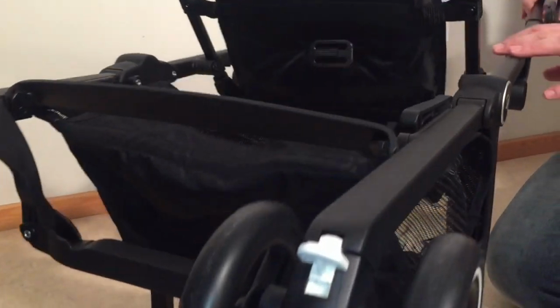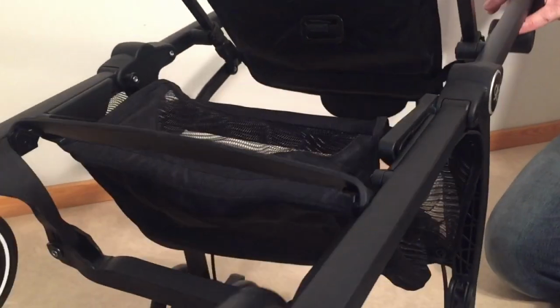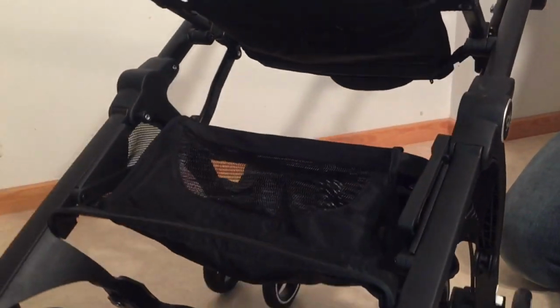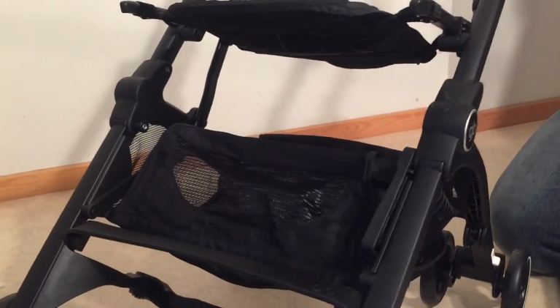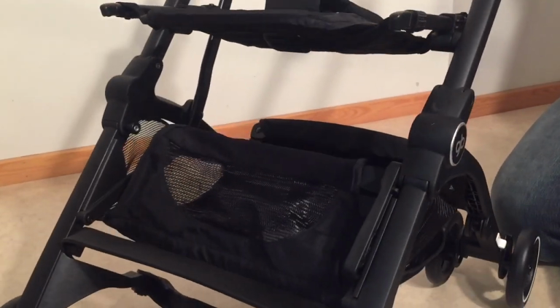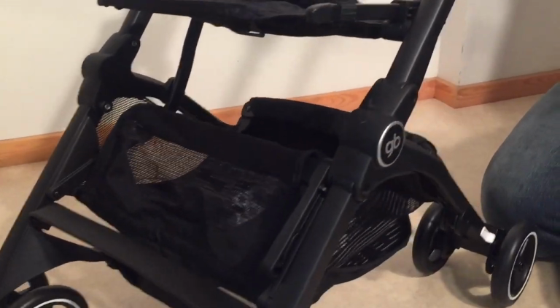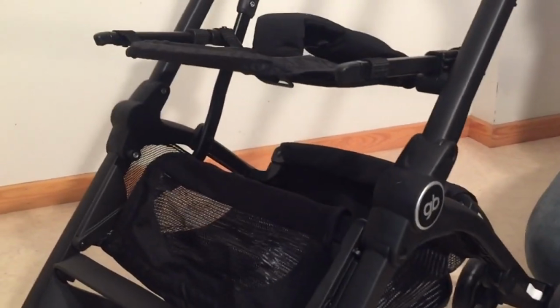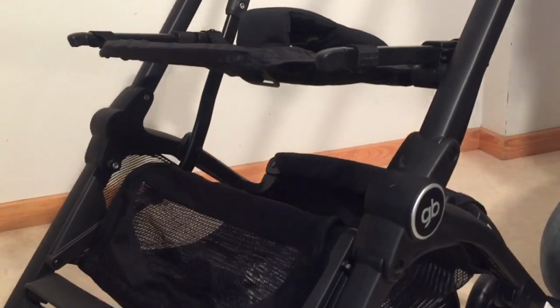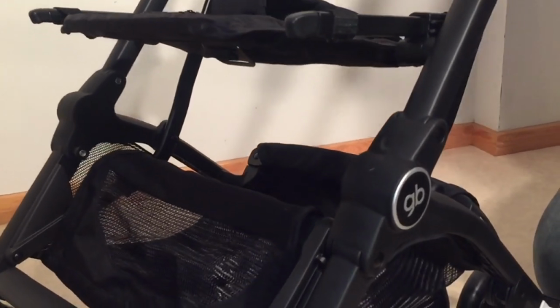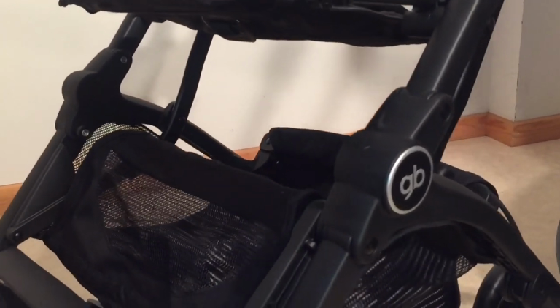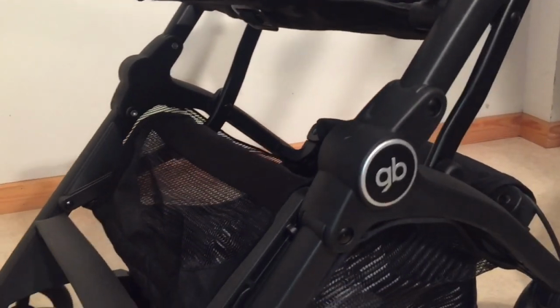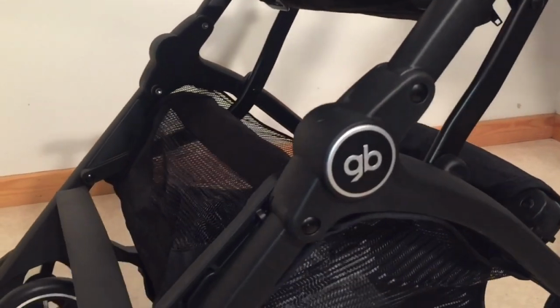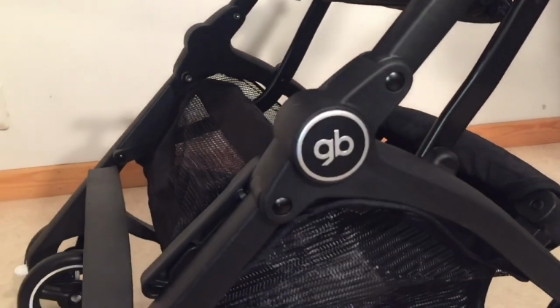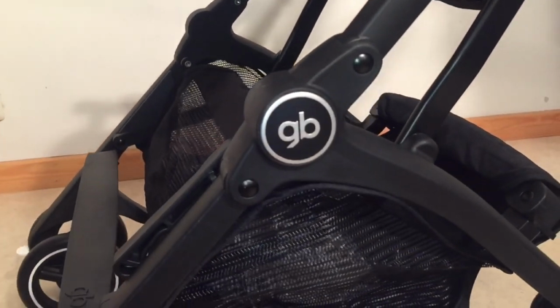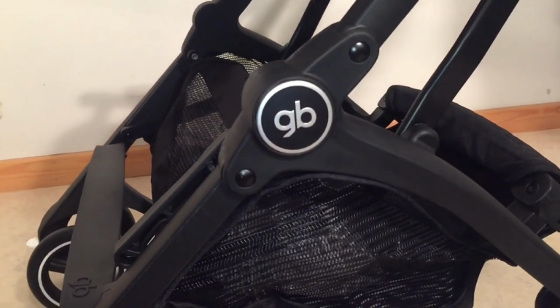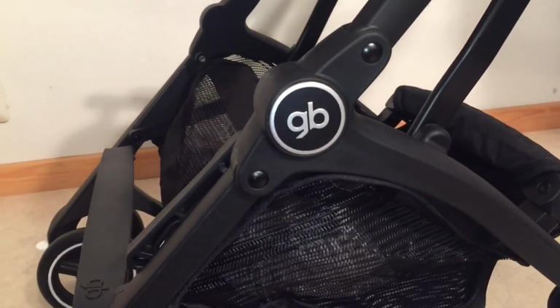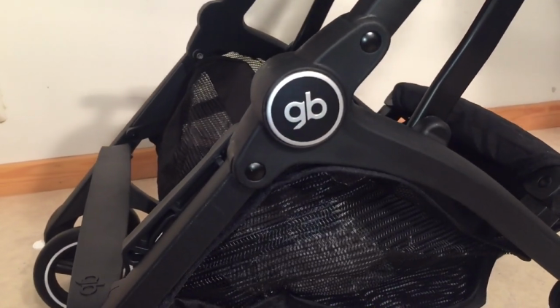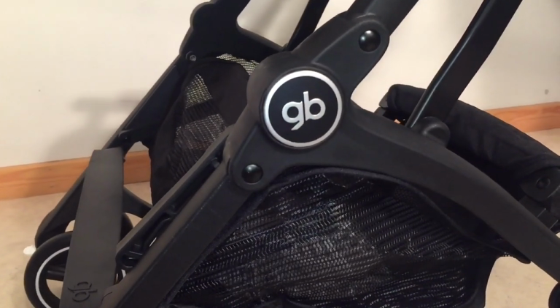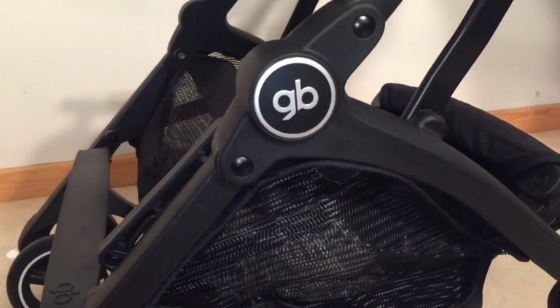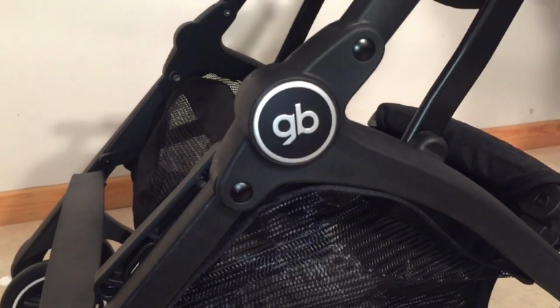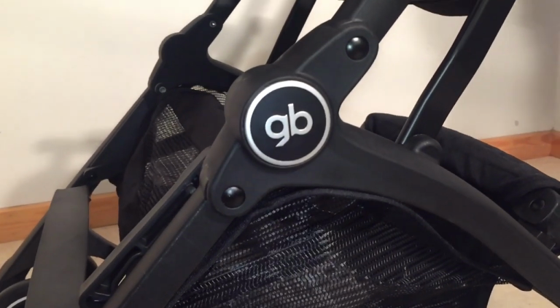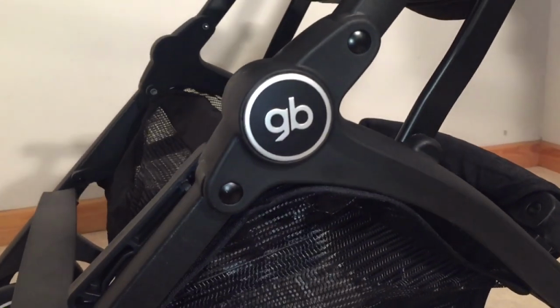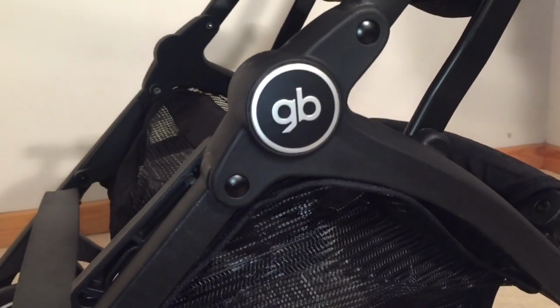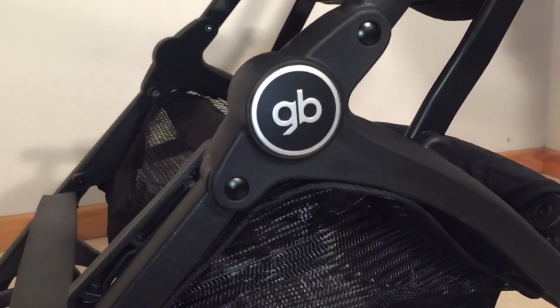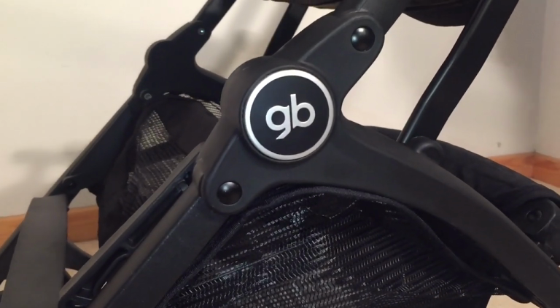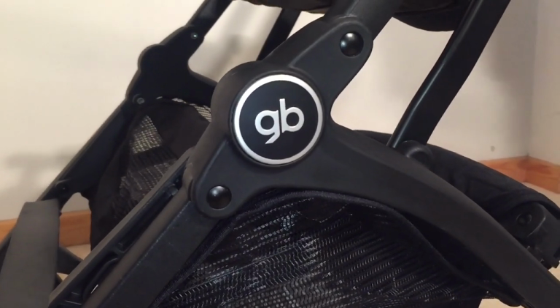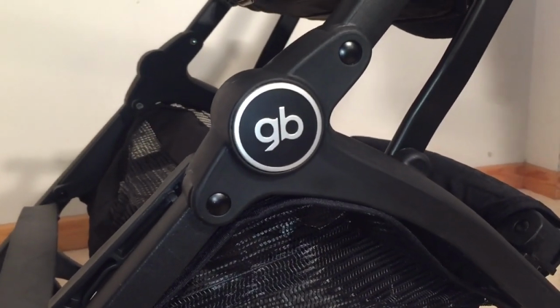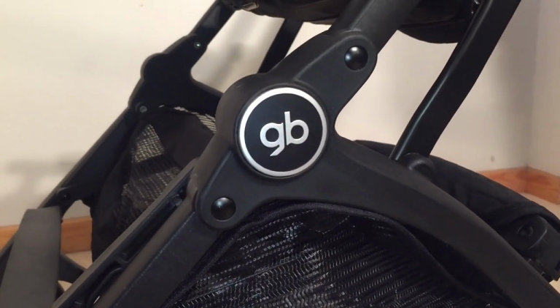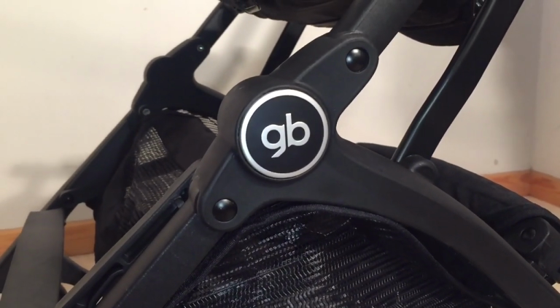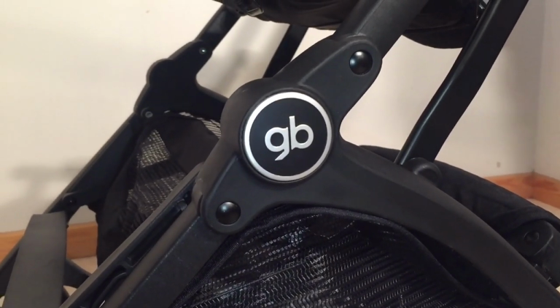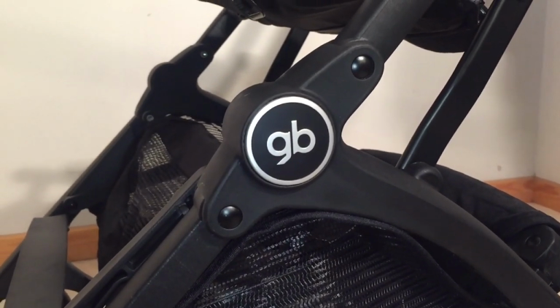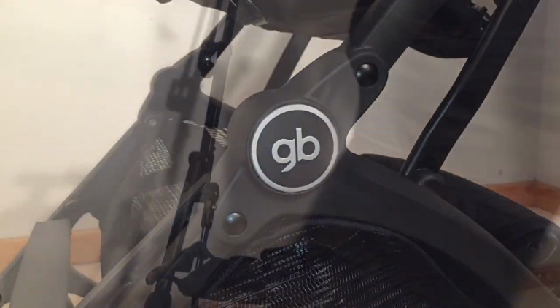That's how you remove the textiles from a GB Pocket Plus in order to wash them or conduct small sewing repairs. In order to put it all back together, you just reverse the process. We hope that this video was useful to you and if it was, we ask that you subscribe as it helps us to continue making videos in the future. Thank you.